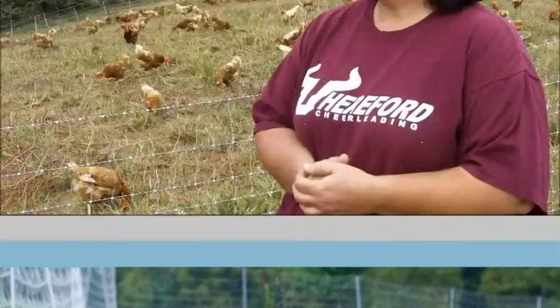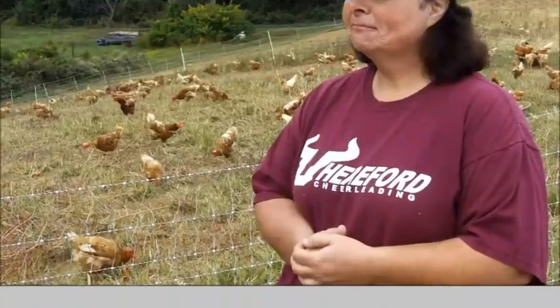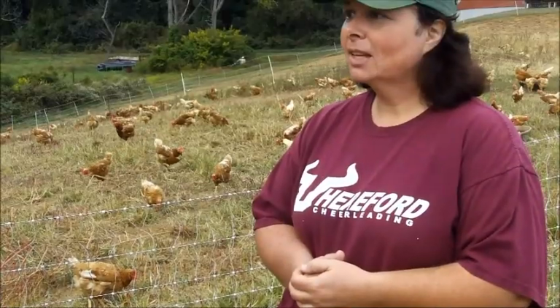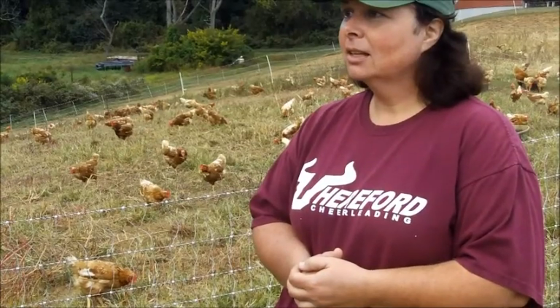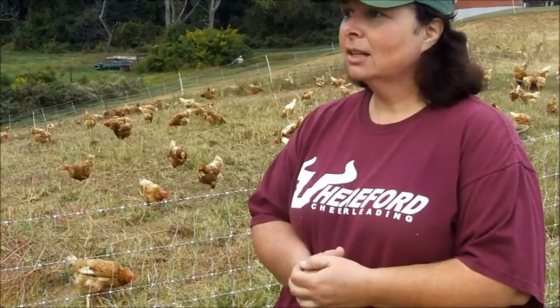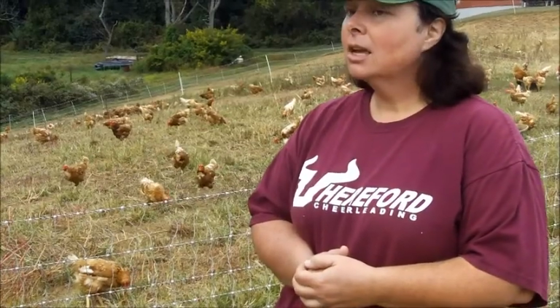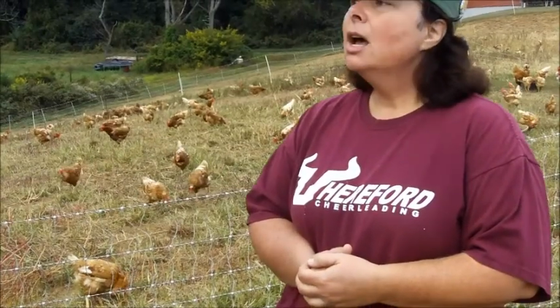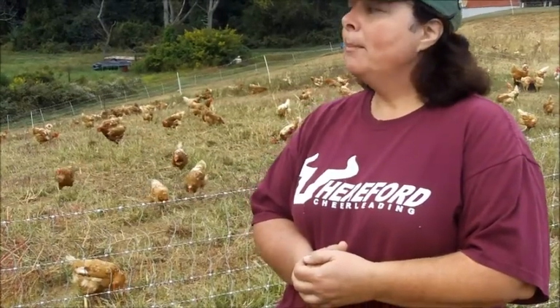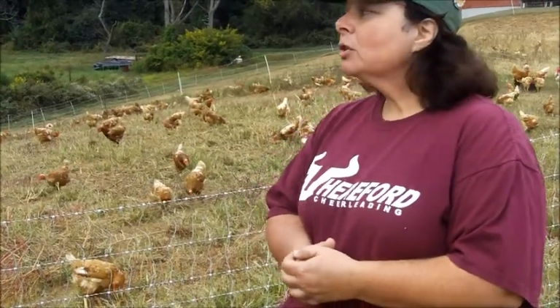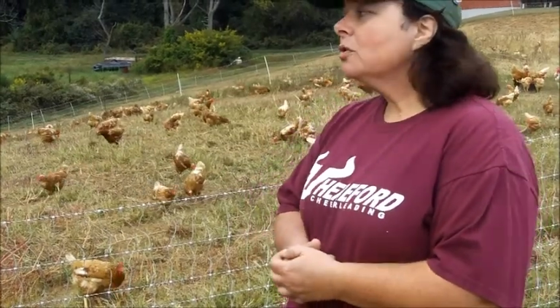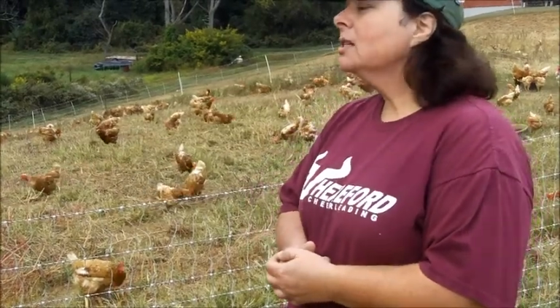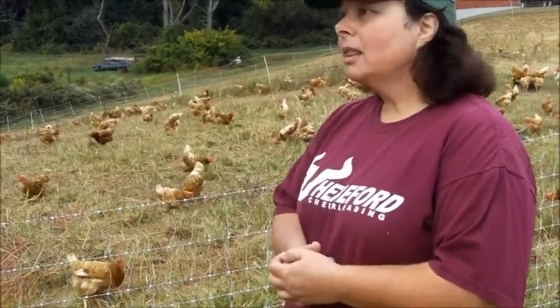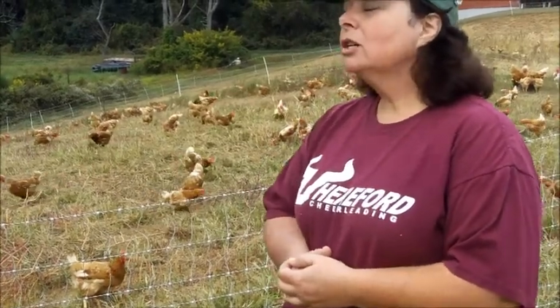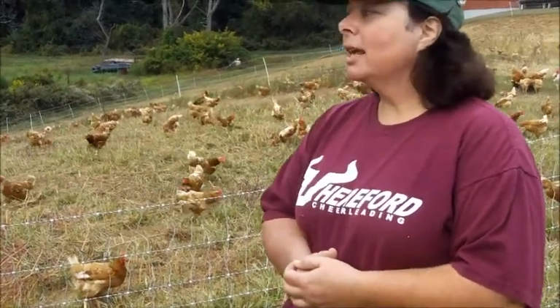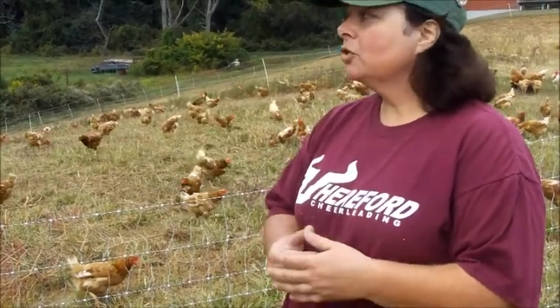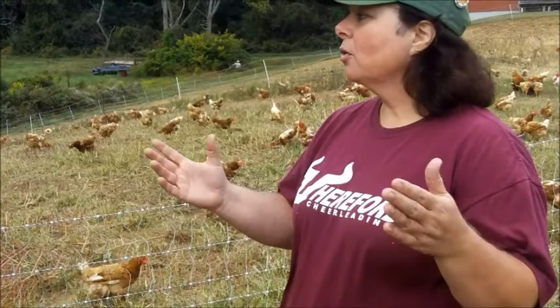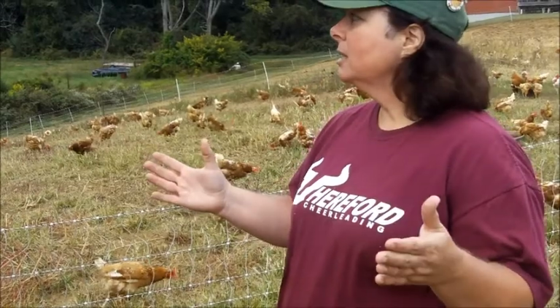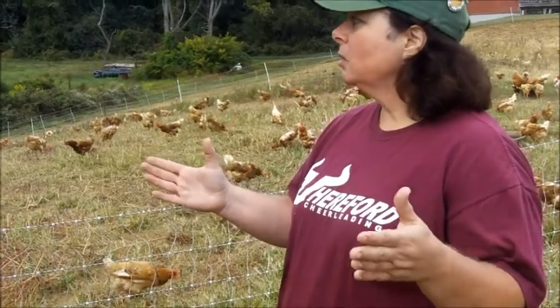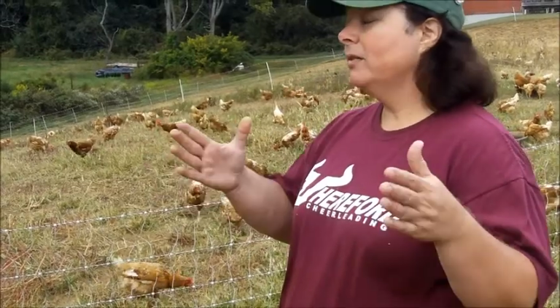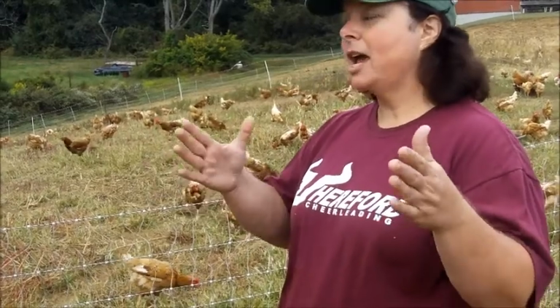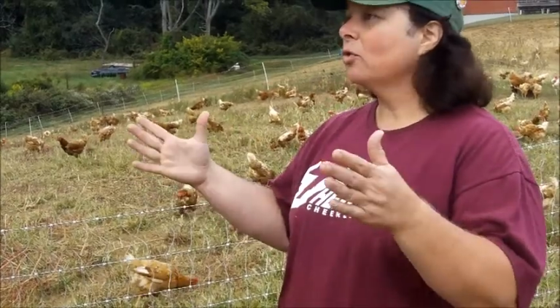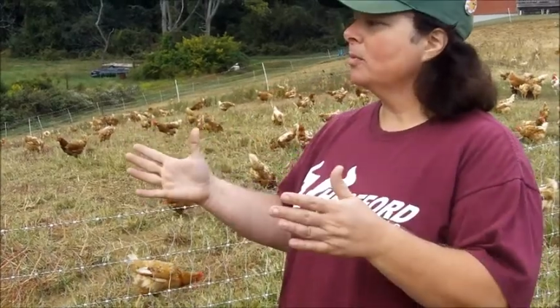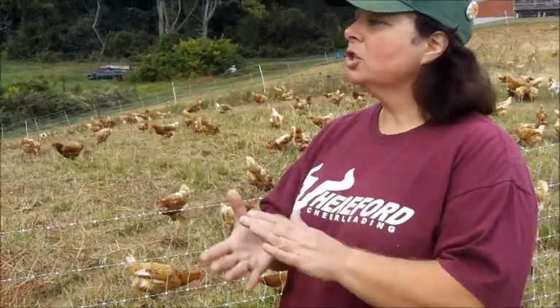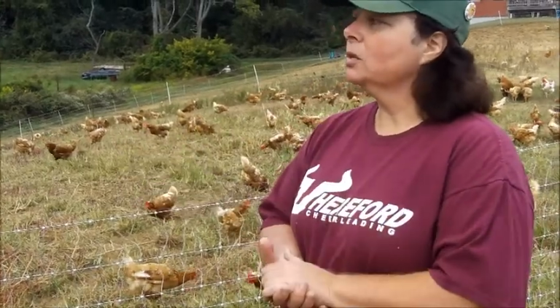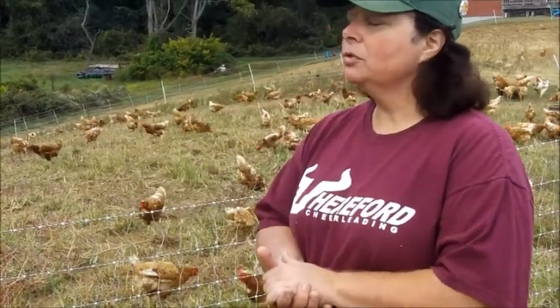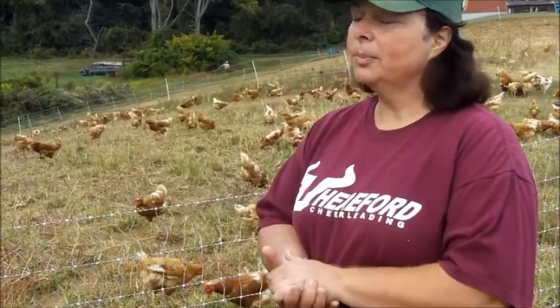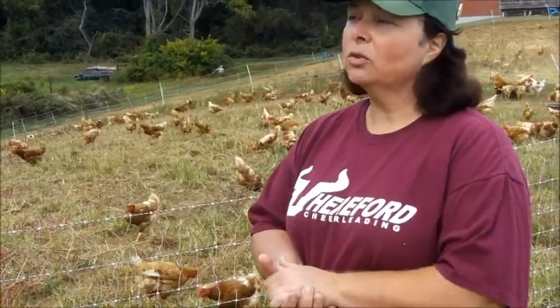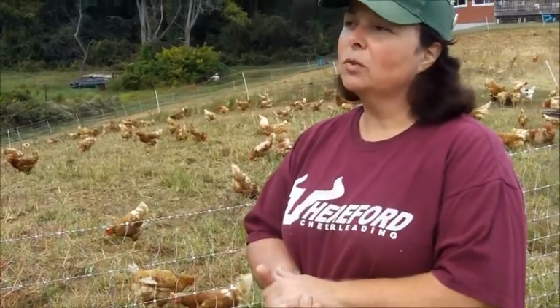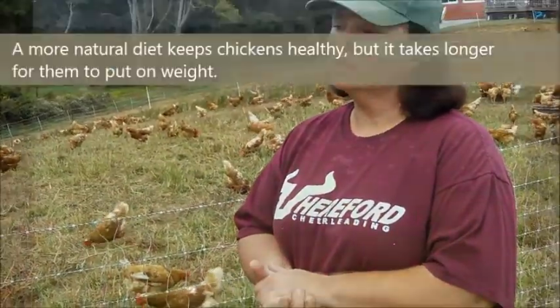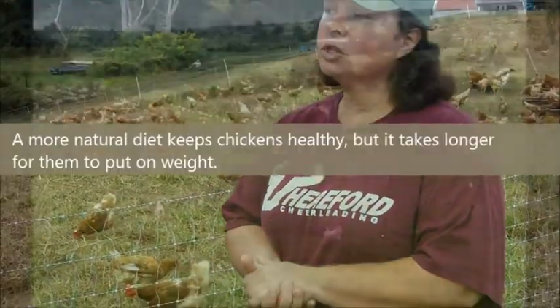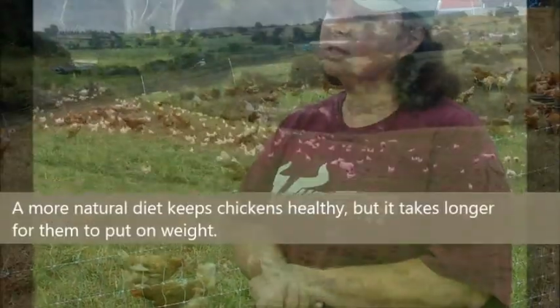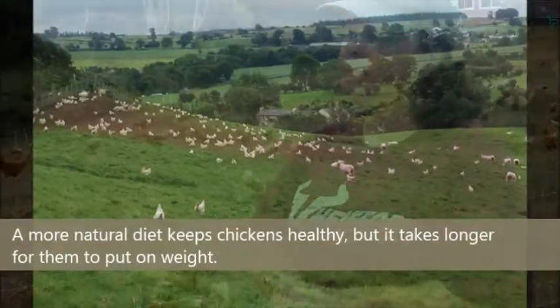How many chickens would you say are on your farm? About 2,000 egg layers, and during the growing season we have a staggered group of meat chickens. We typically do 3,000 to 4,000 meat chickens in a season.